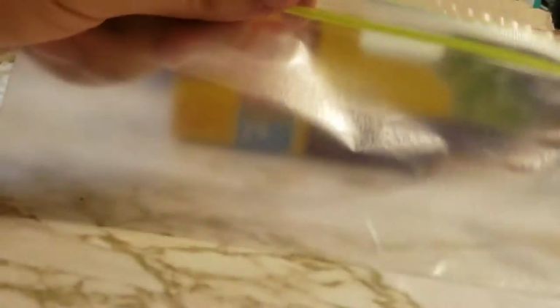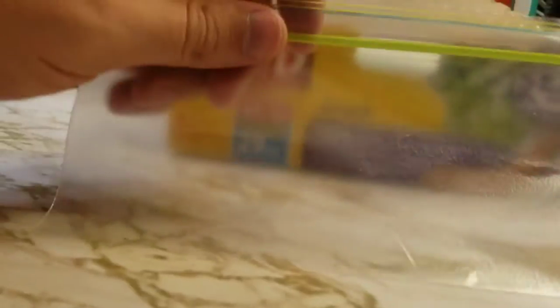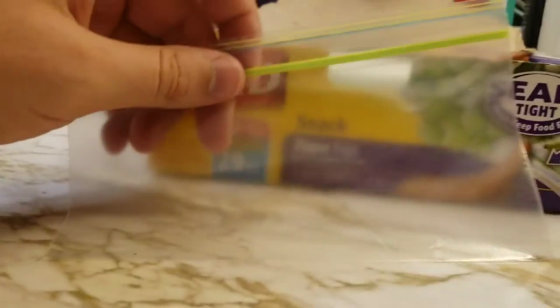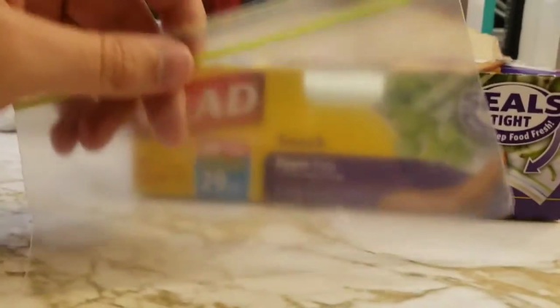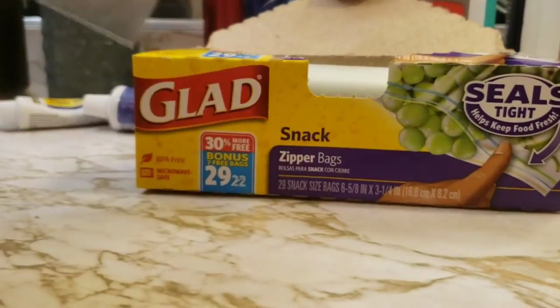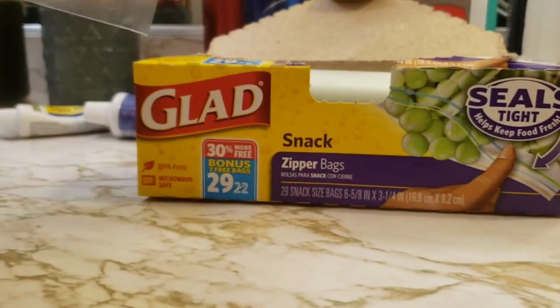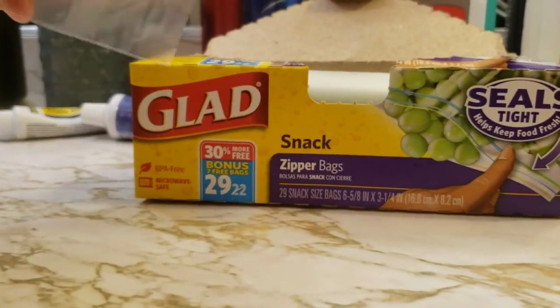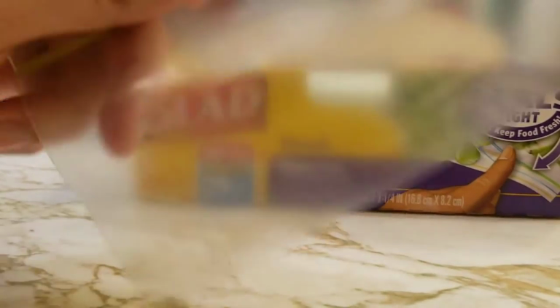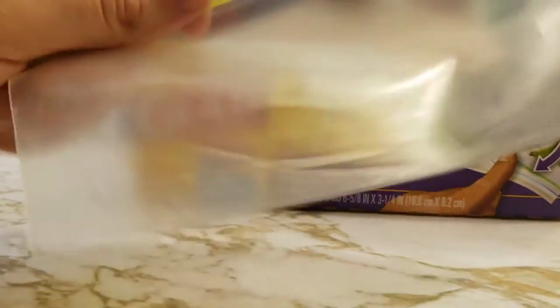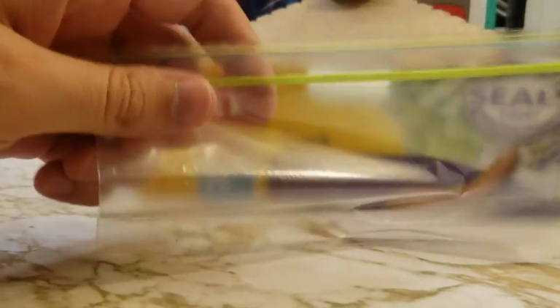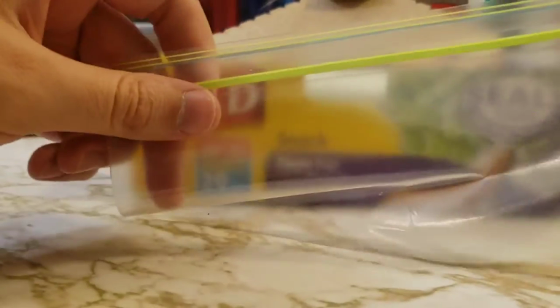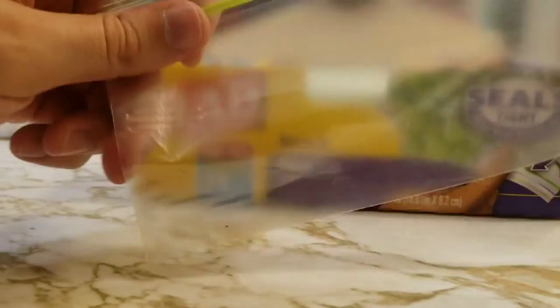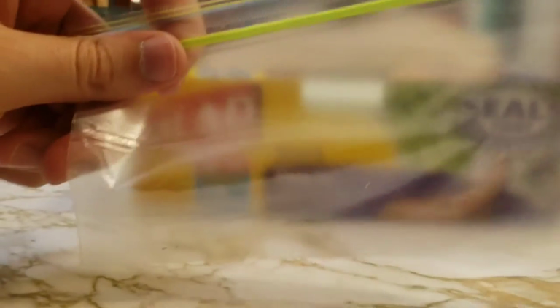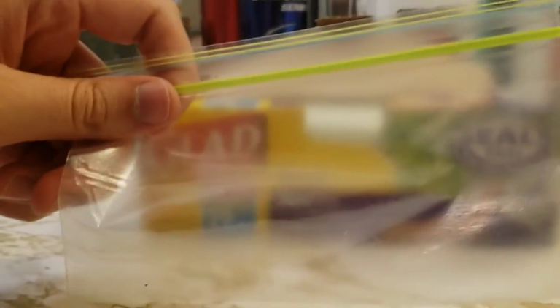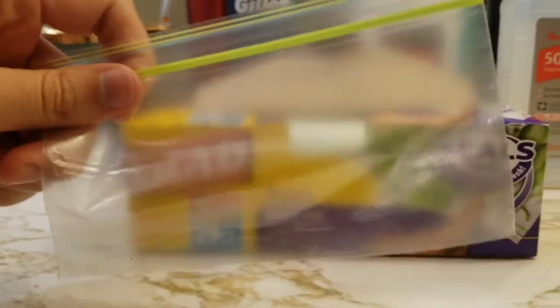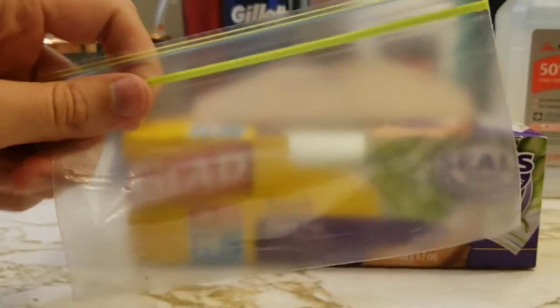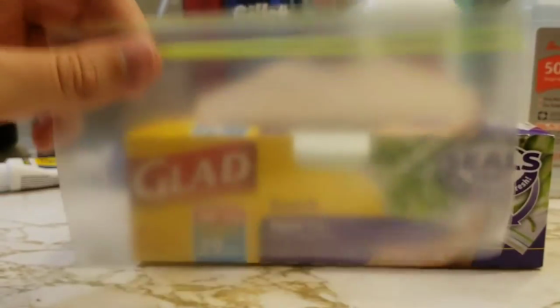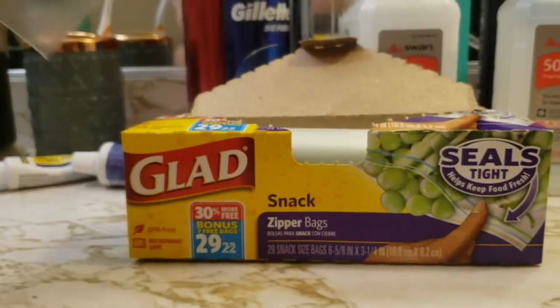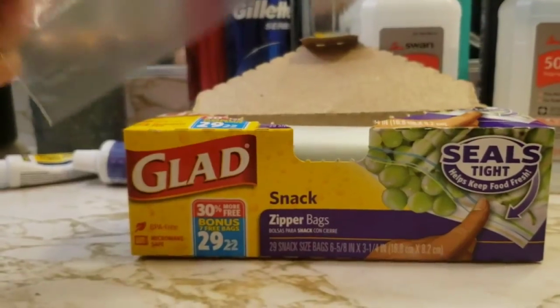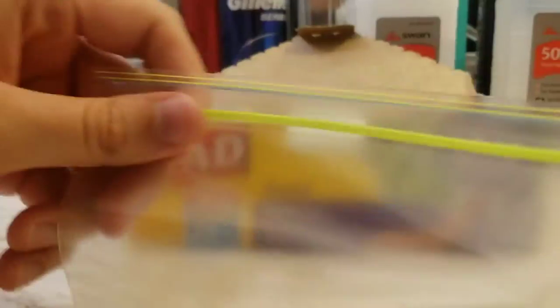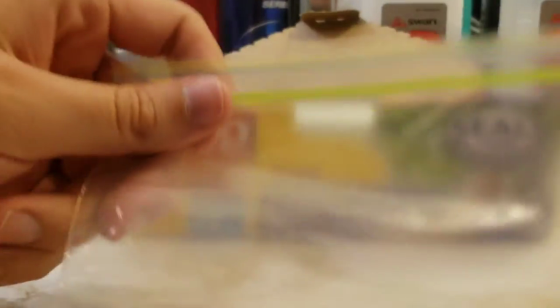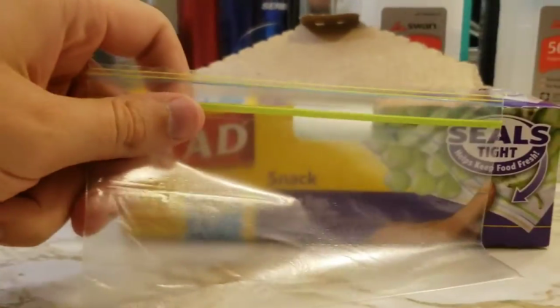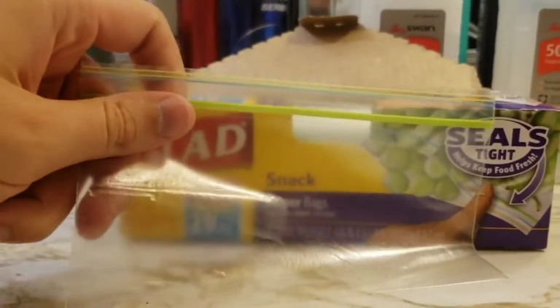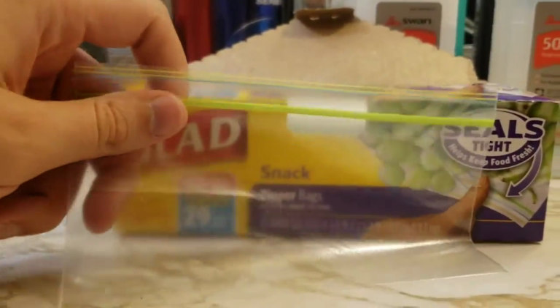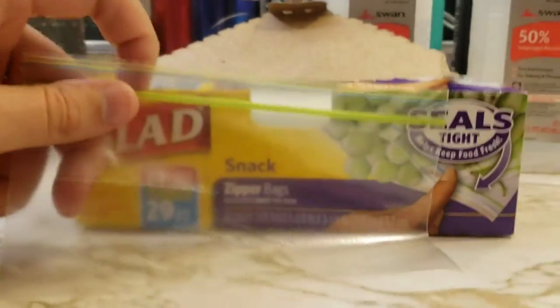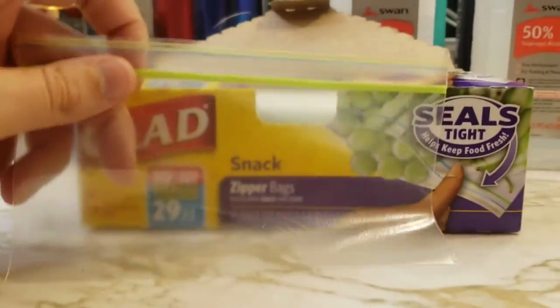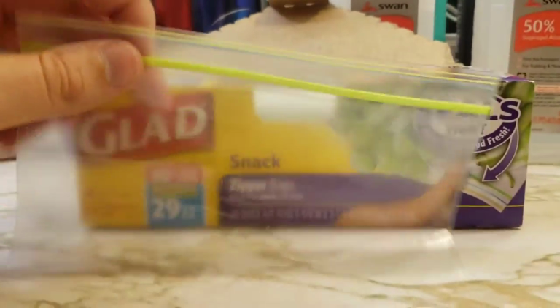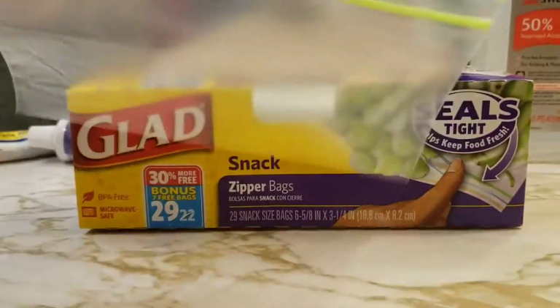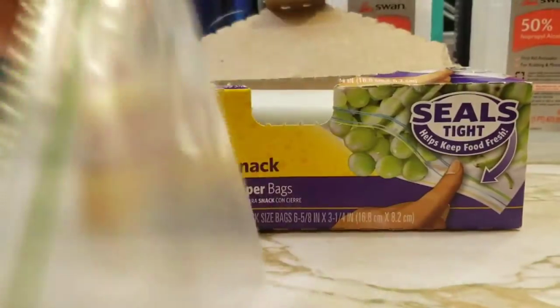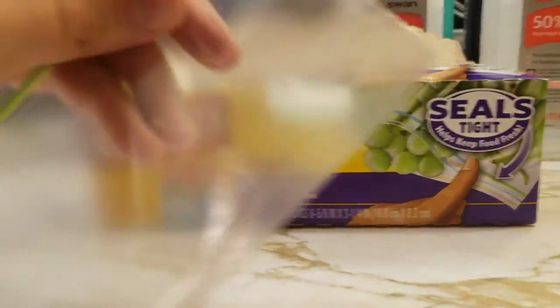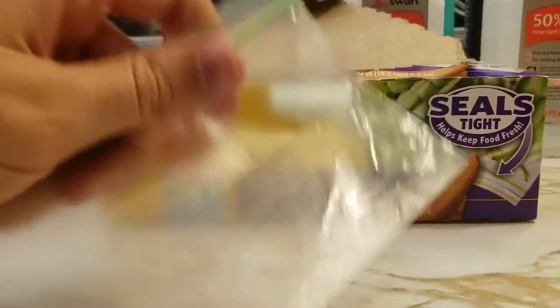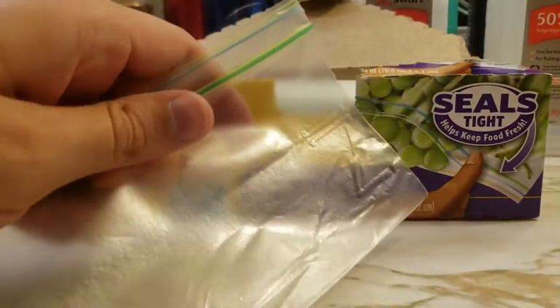Taking a look here, we got the Snack Zipper Bags. They're very small, but perfect for some grapes, maybe candy bars, stuff like that.